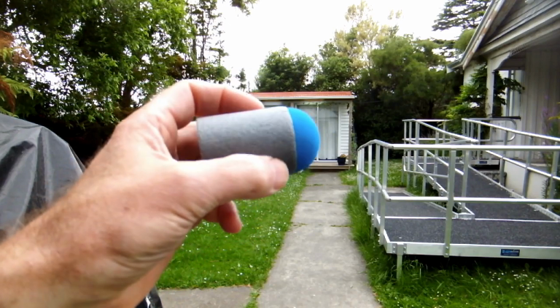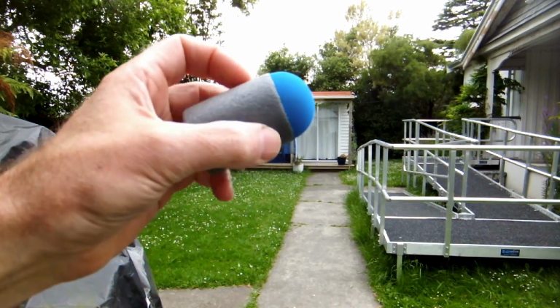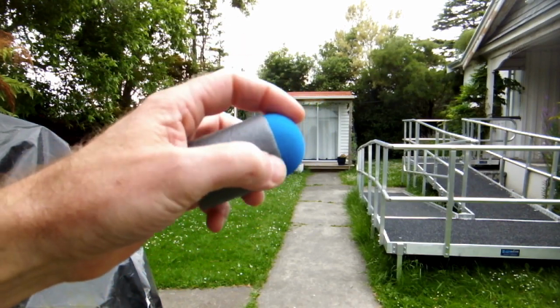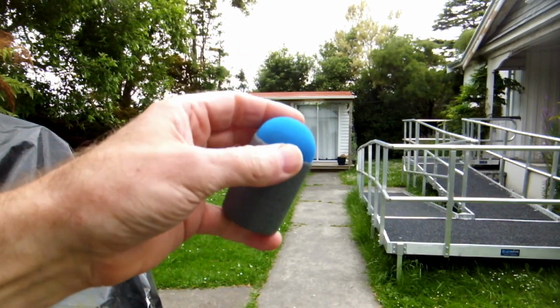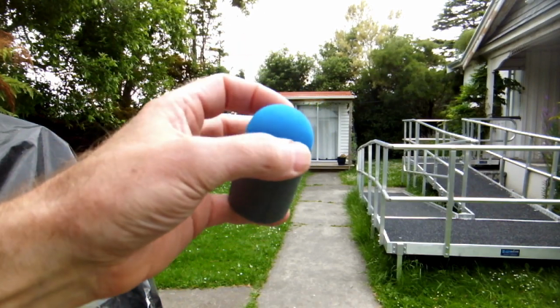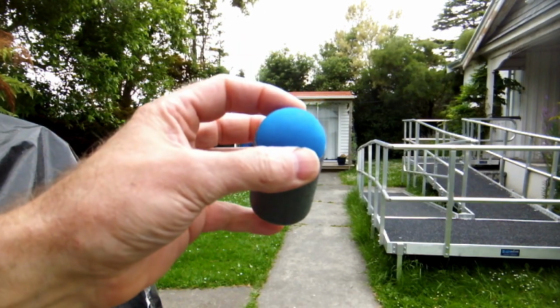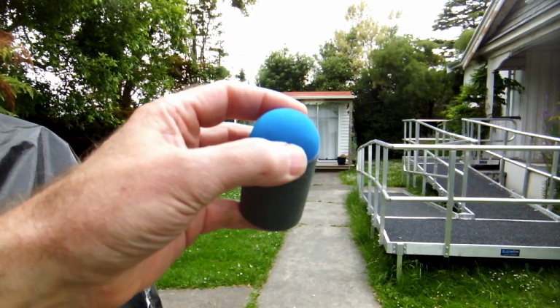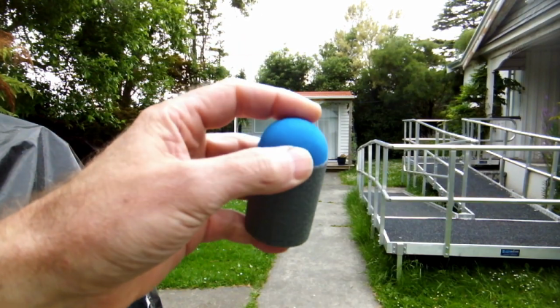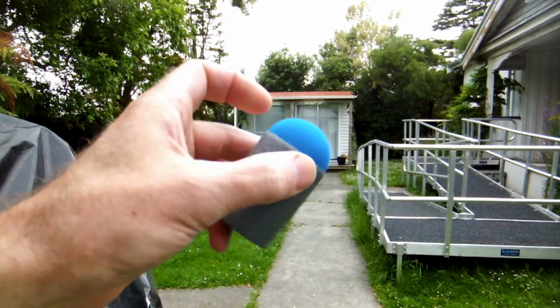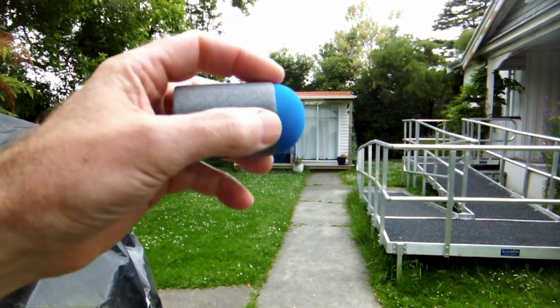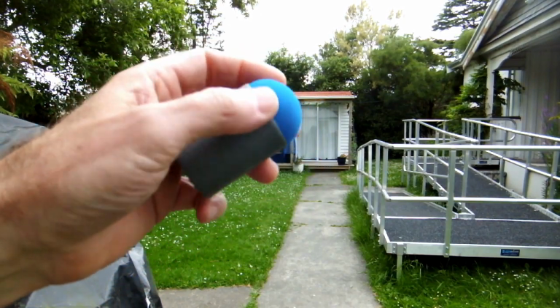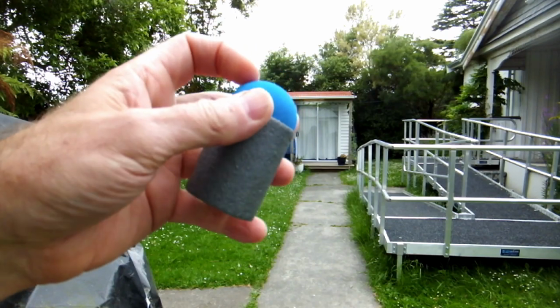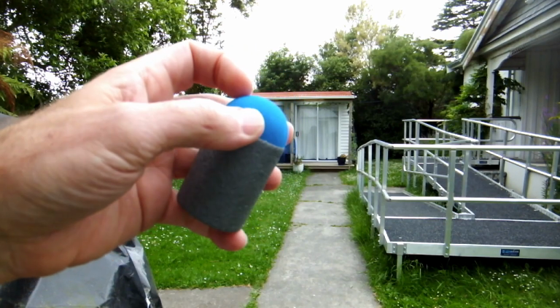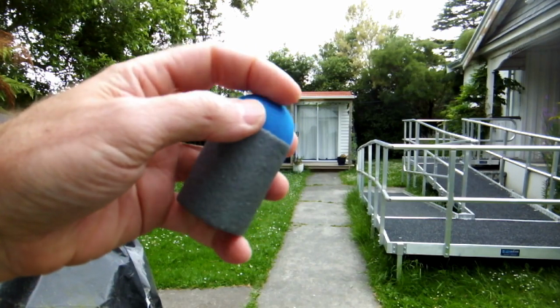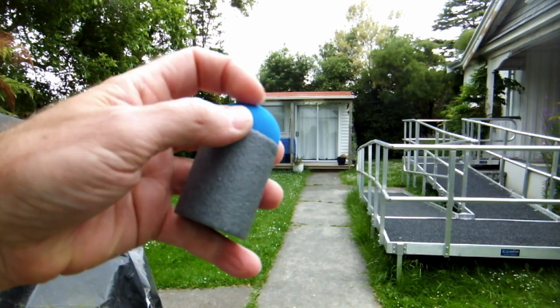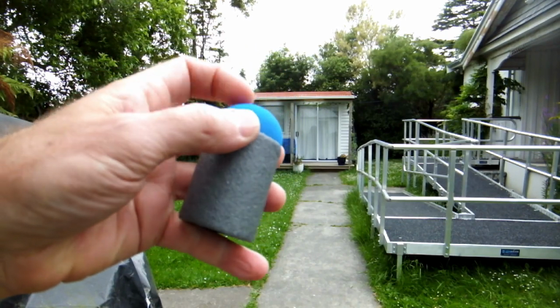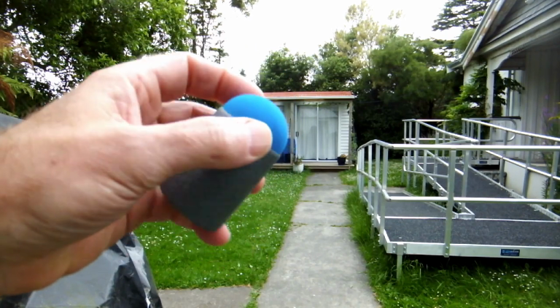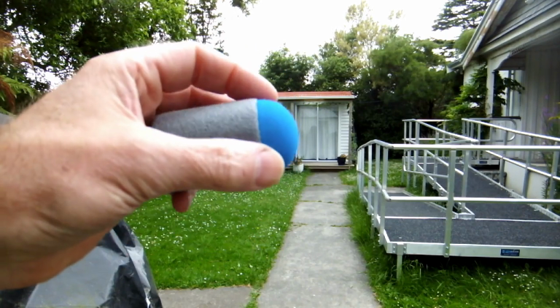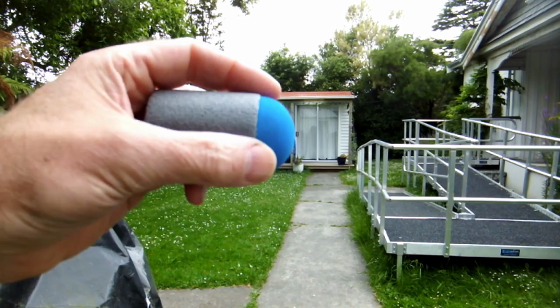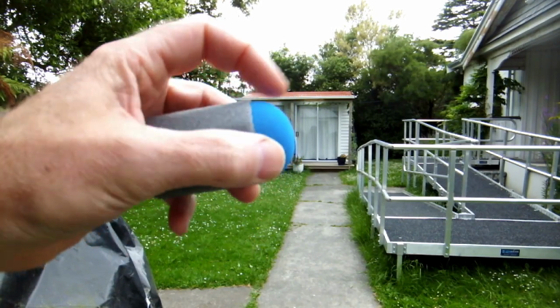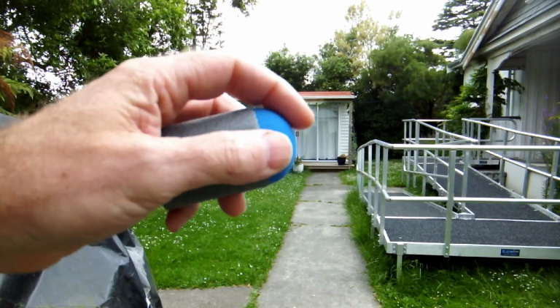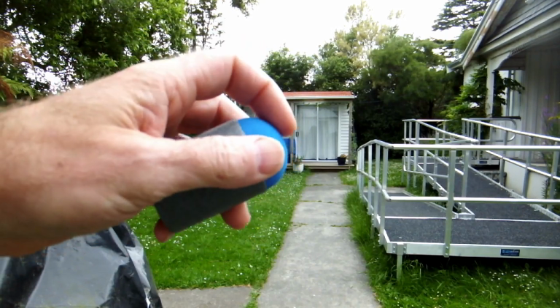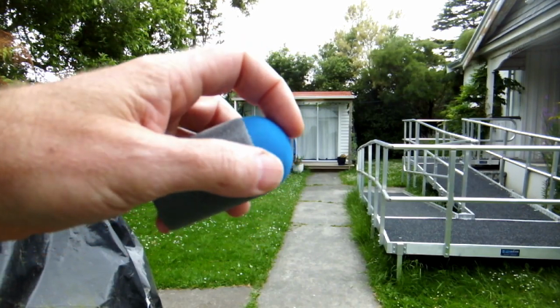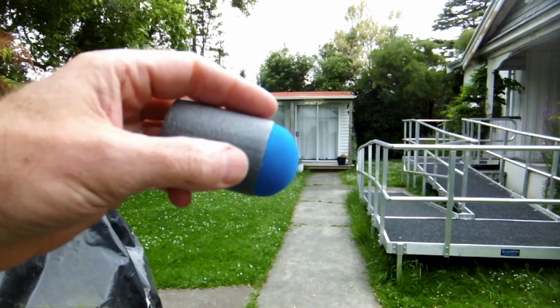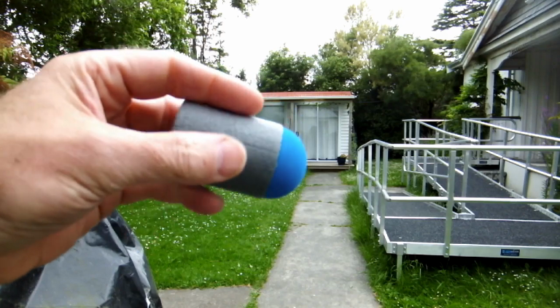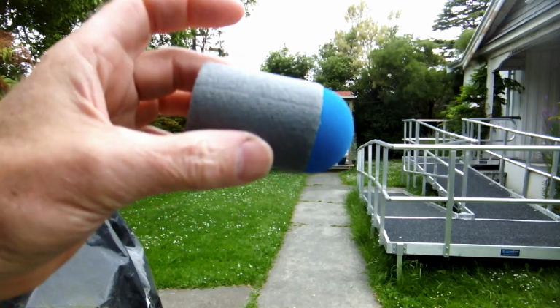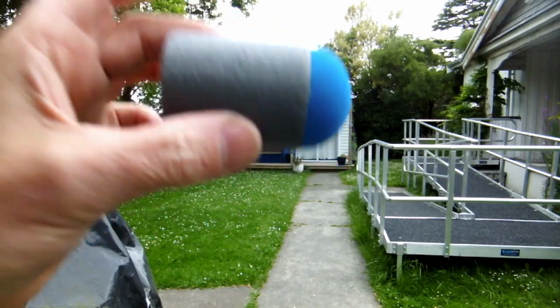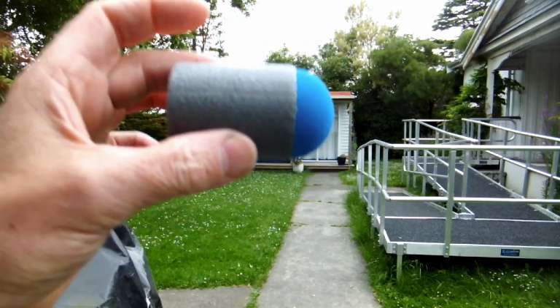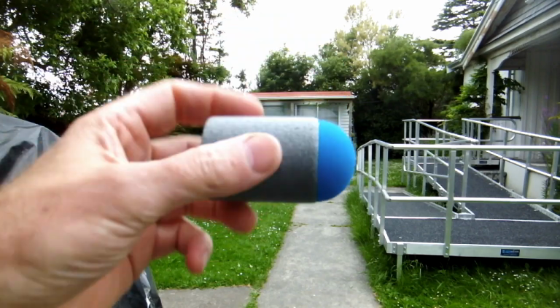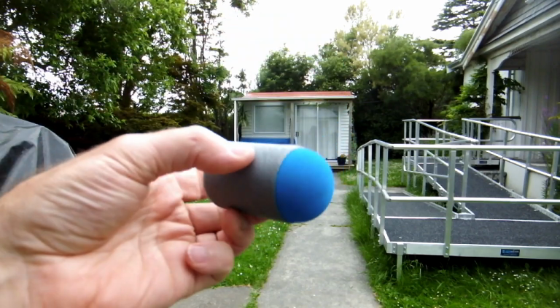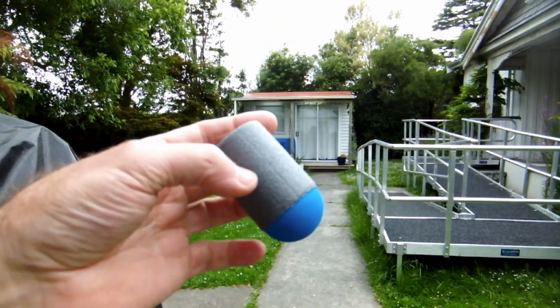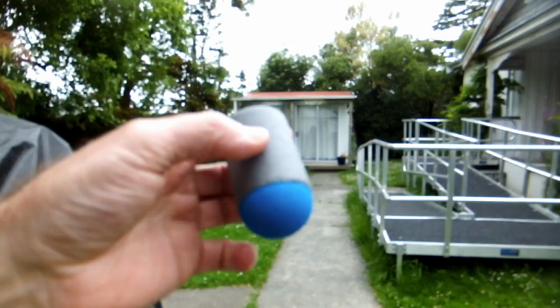This has got a 40mm foam golf ball for a head, 3 grams of blue tack as front weighting pushed as hard as possible up to the front, and a 42mm foam body.